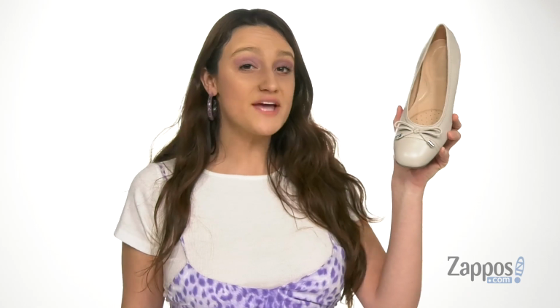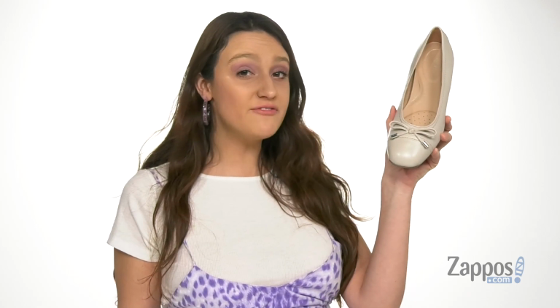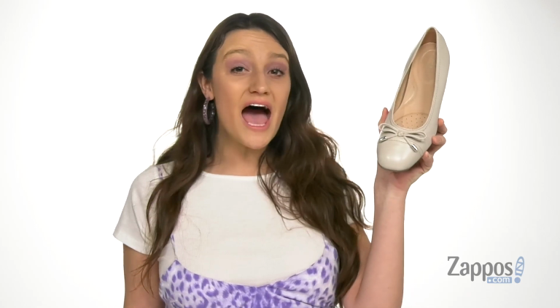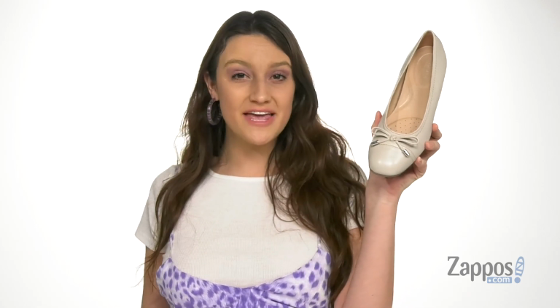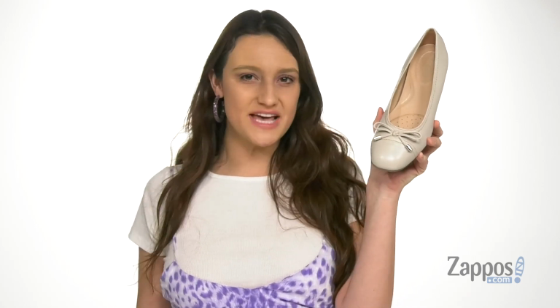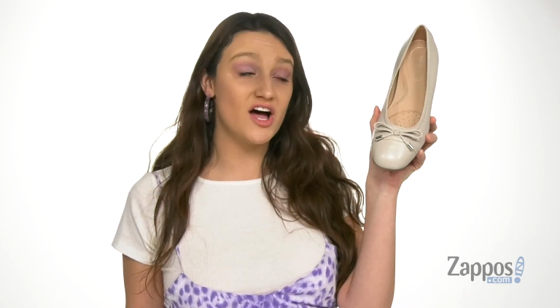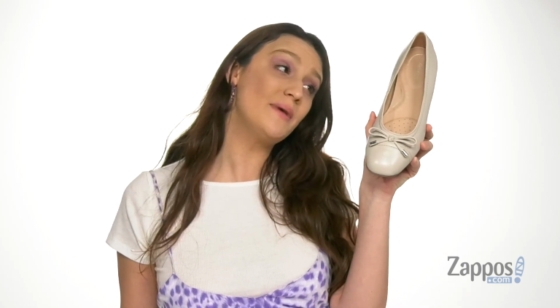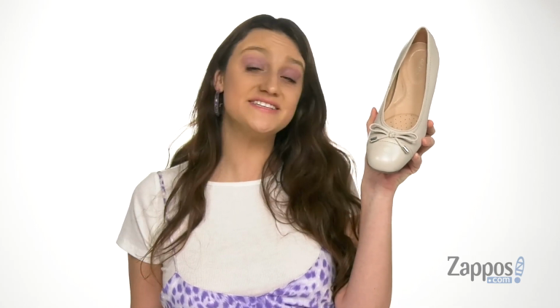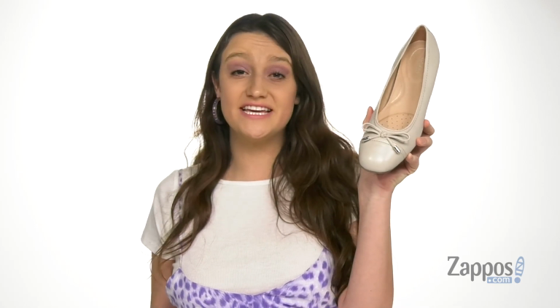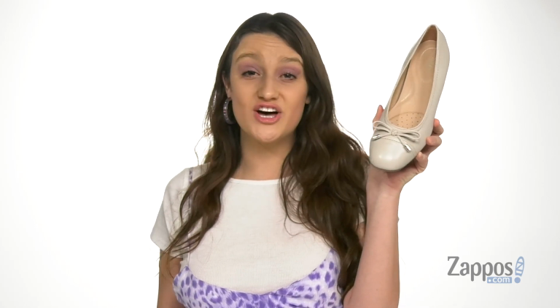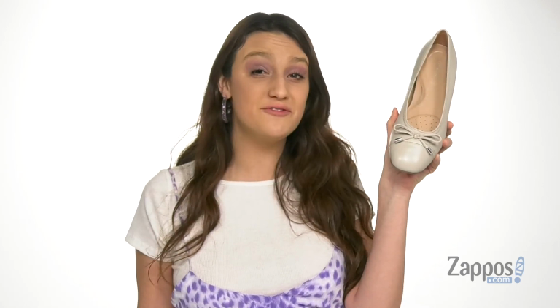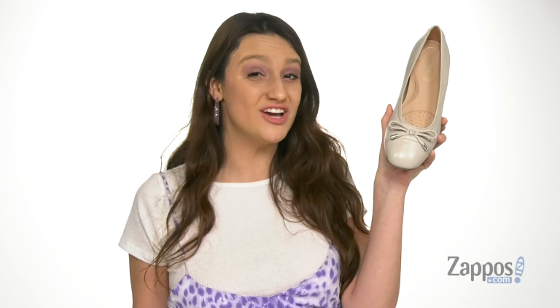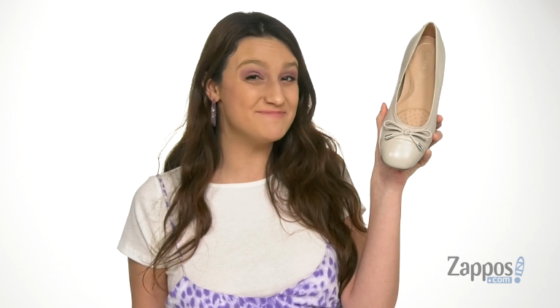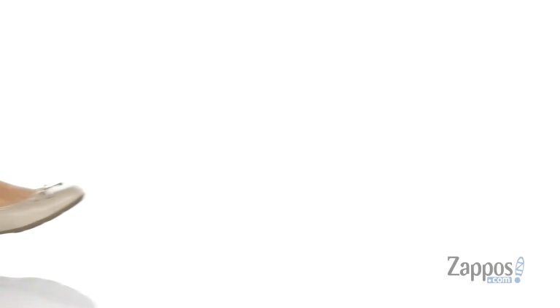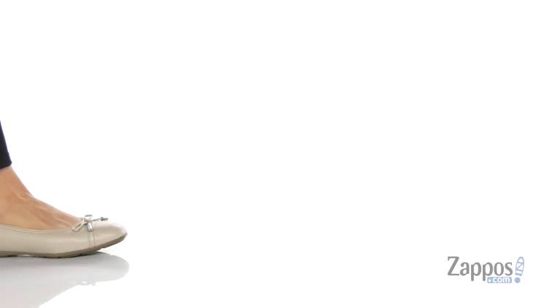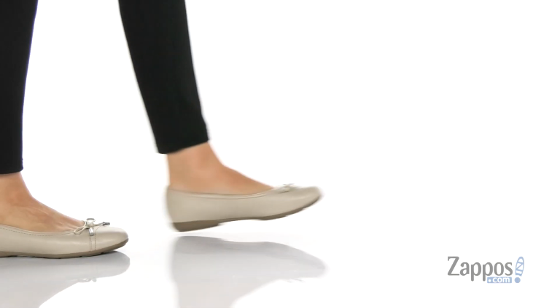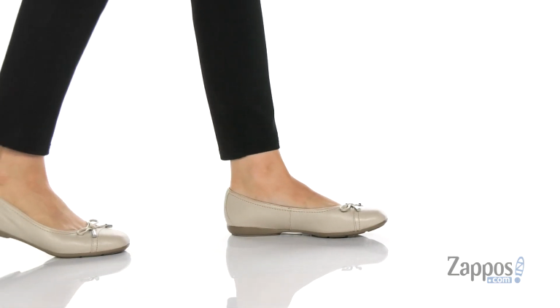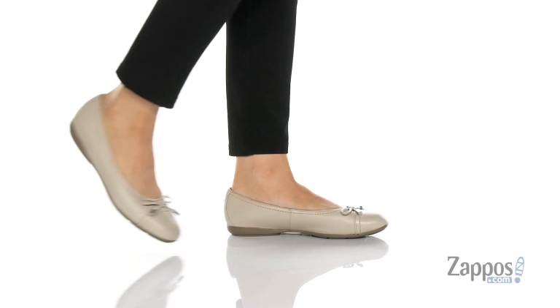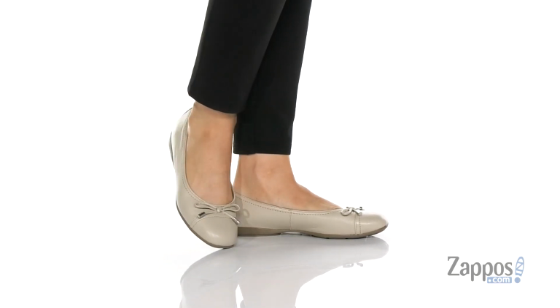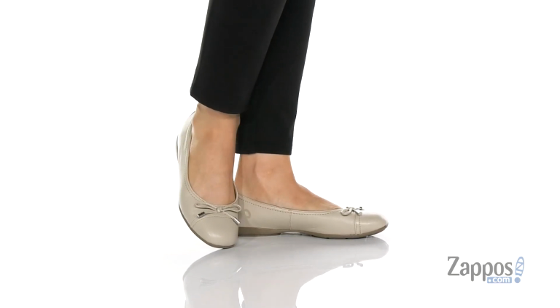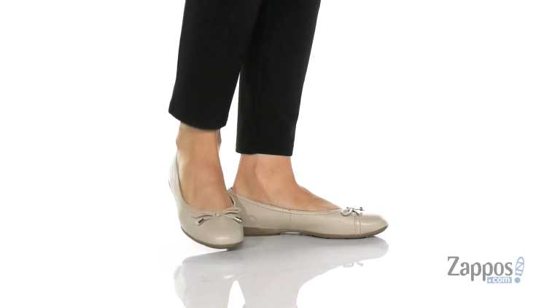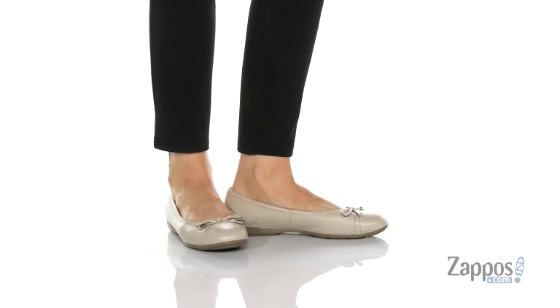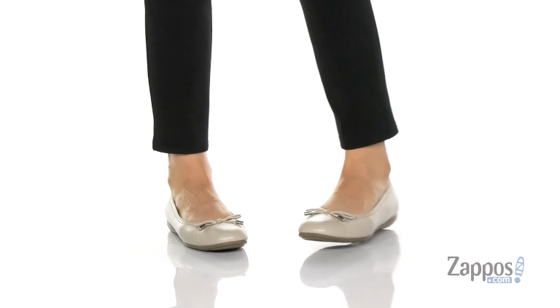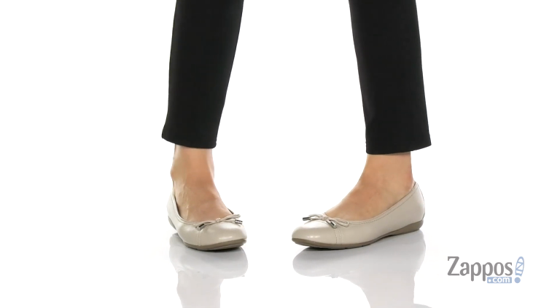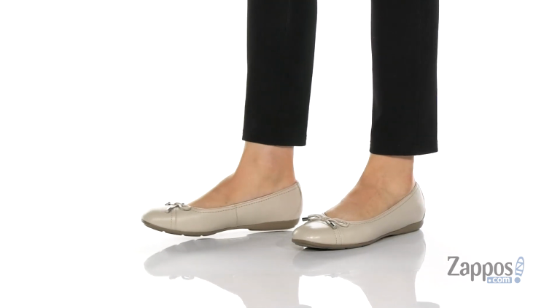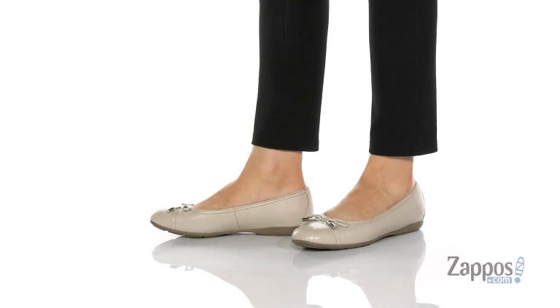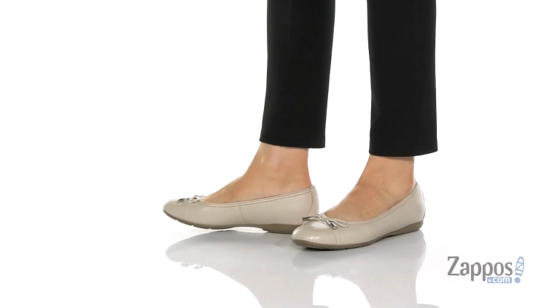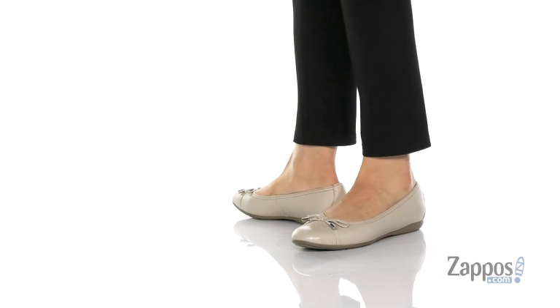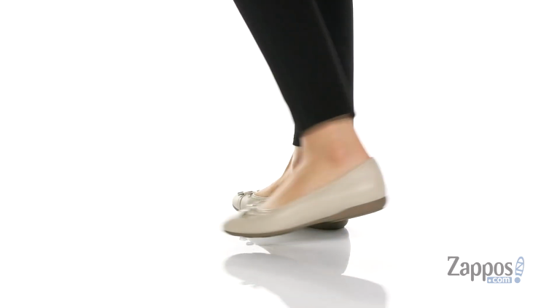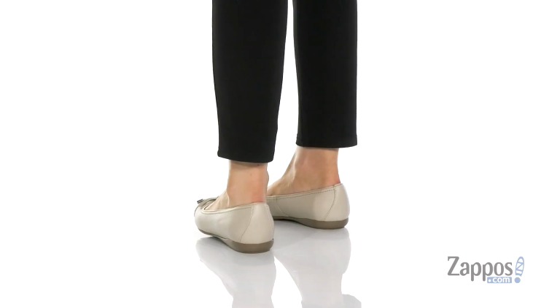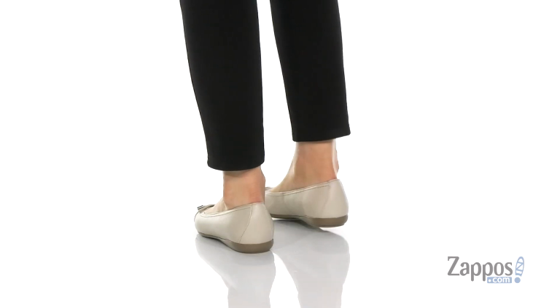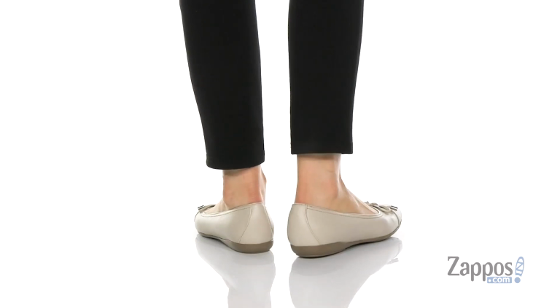What's going on, everyone? I'm Abigail from Zappos.com and this is the Annytah 9 from Geox. These aren't your ordinary ballet flats.